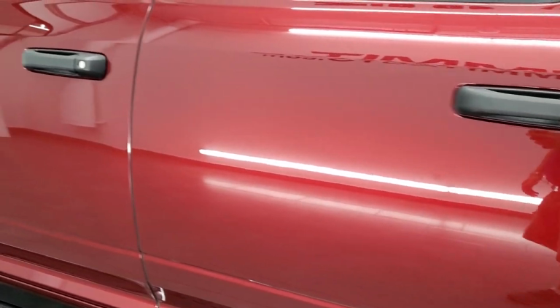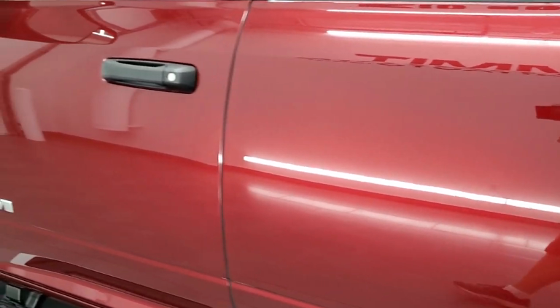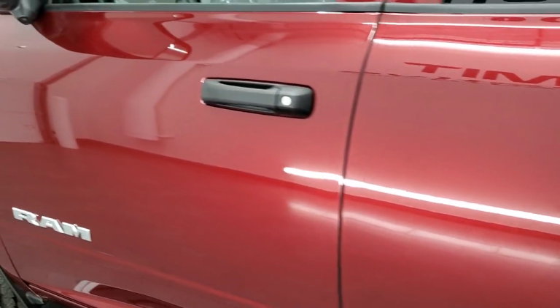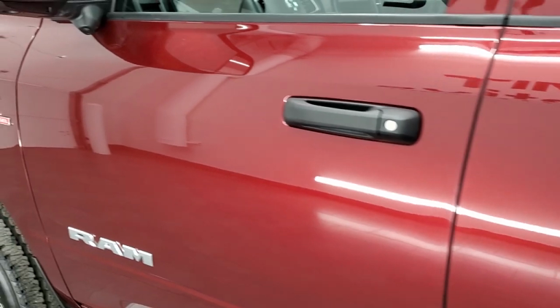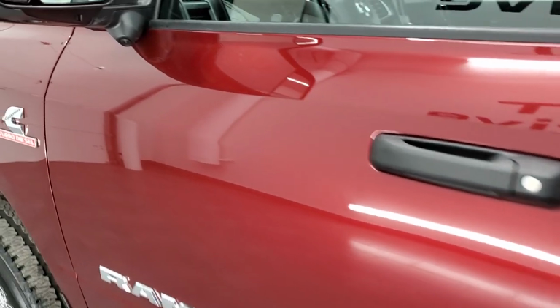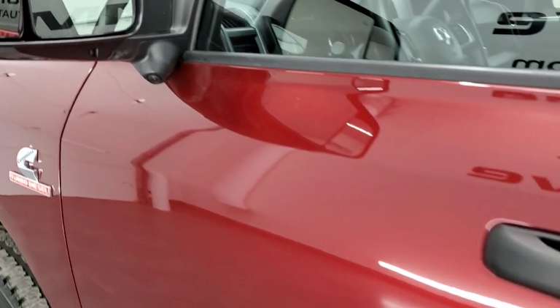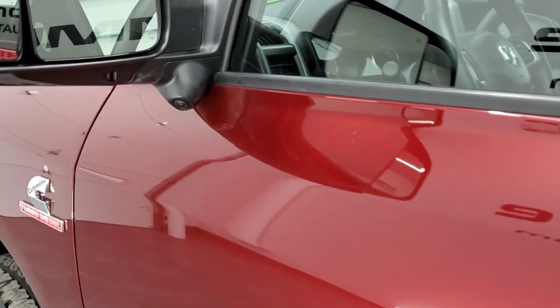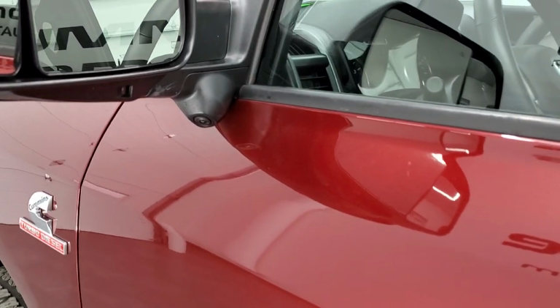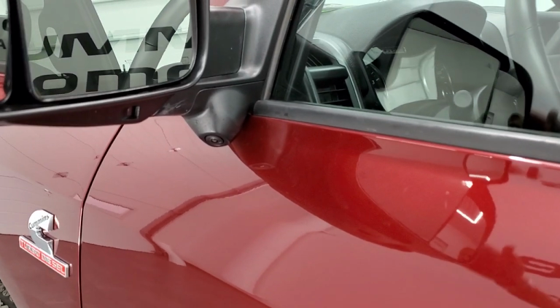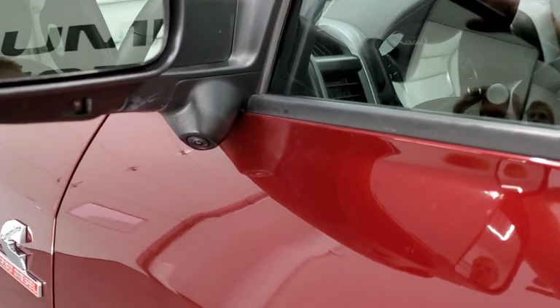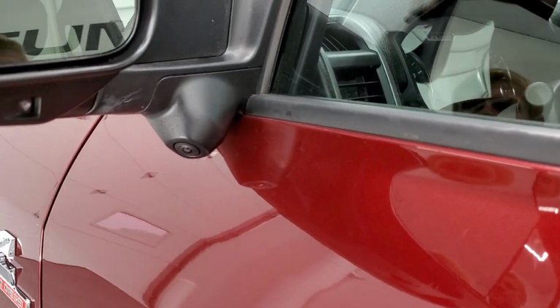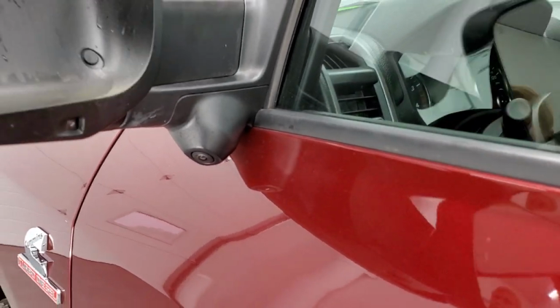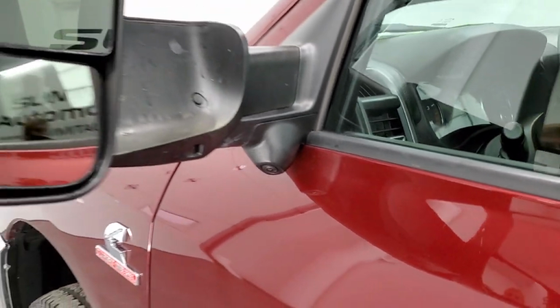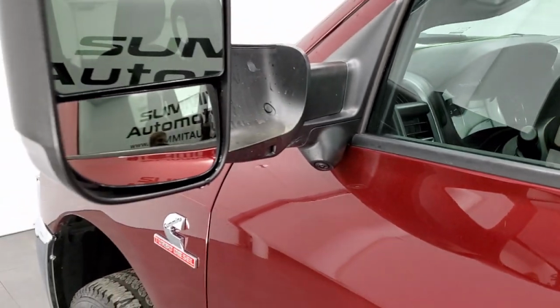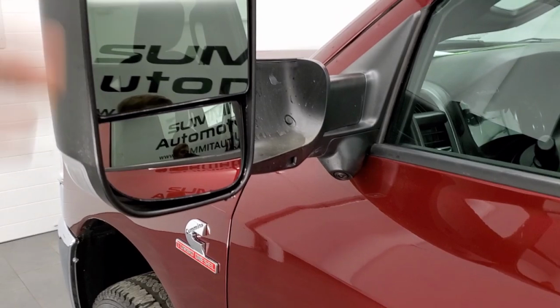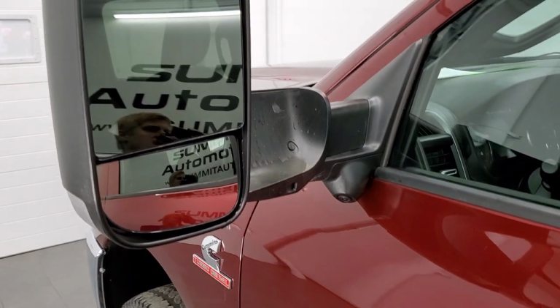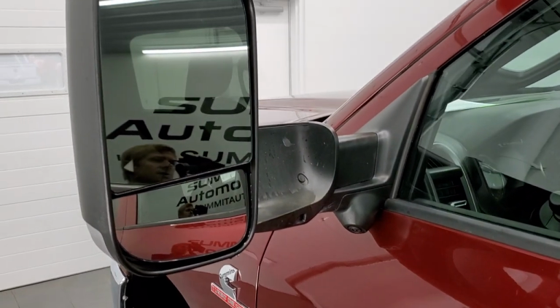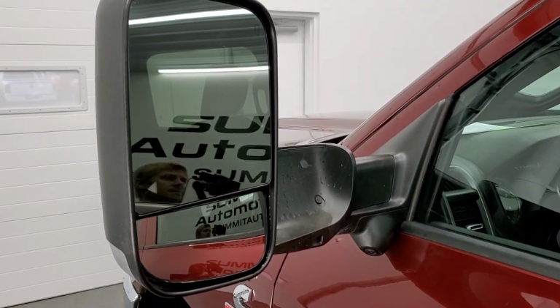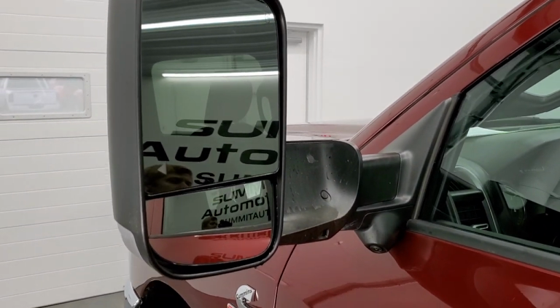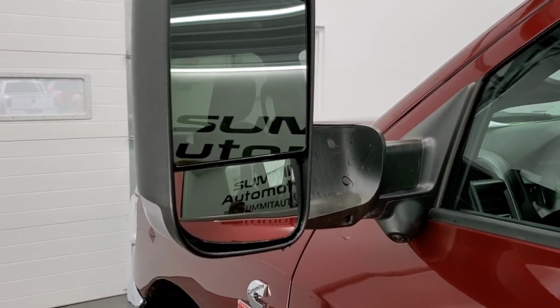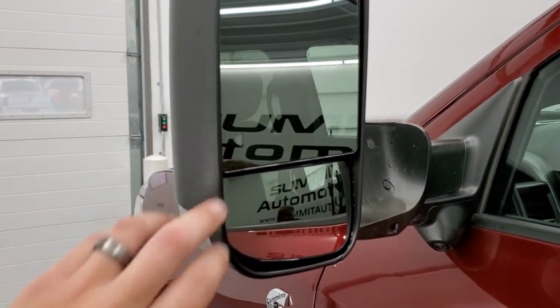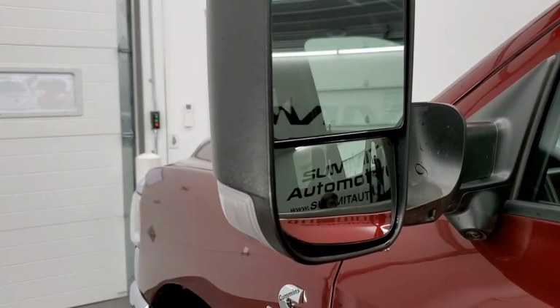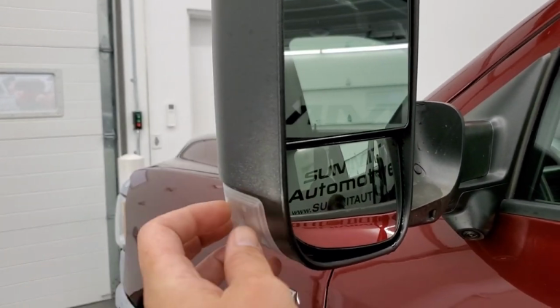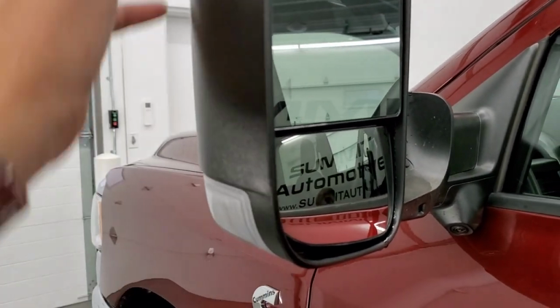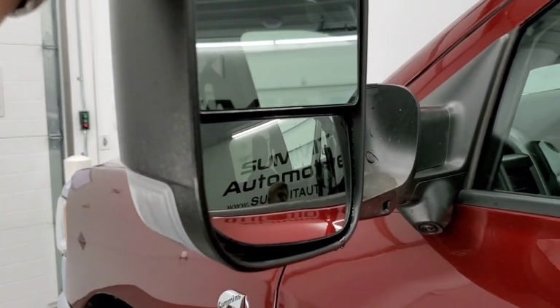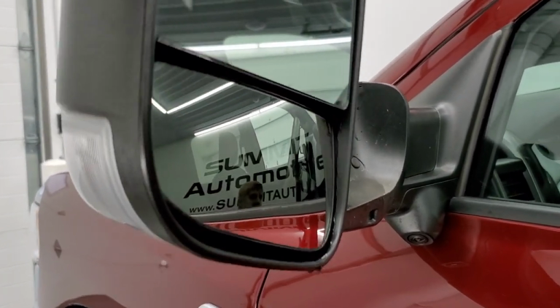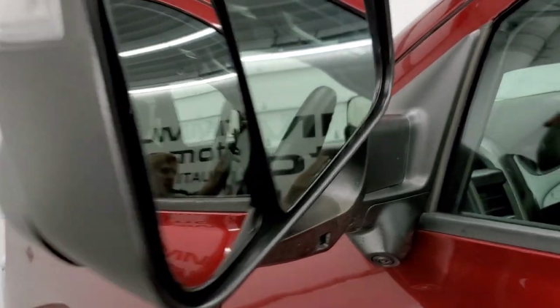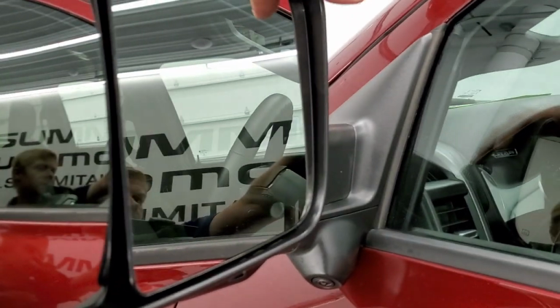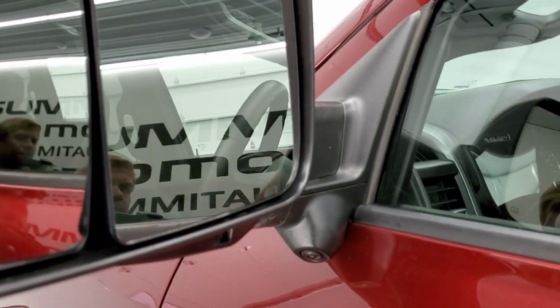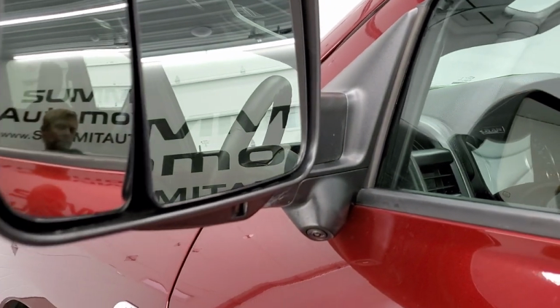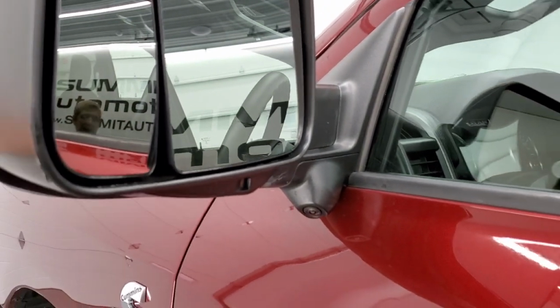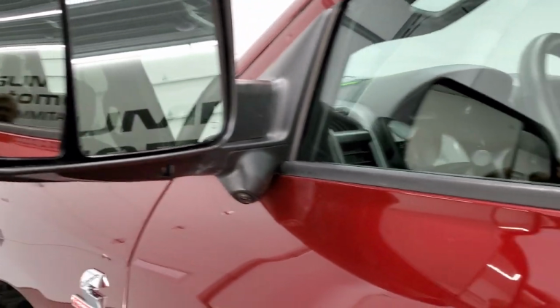The driver's side doors look really good. This one does have the 360 camera on it as well, so it's very nicely loaded up for a Tradesman package. It has the blind spot monitoring, directional signals in the mirrors, and those mirrors fold in.